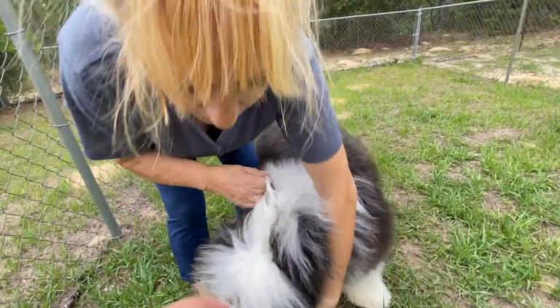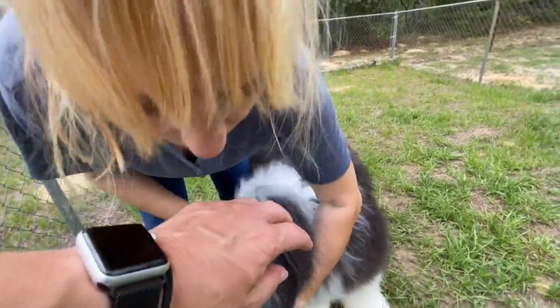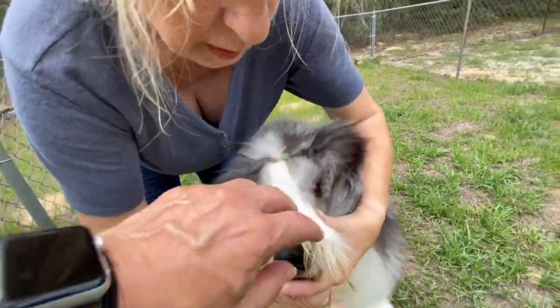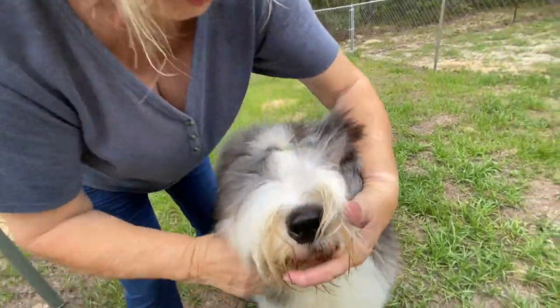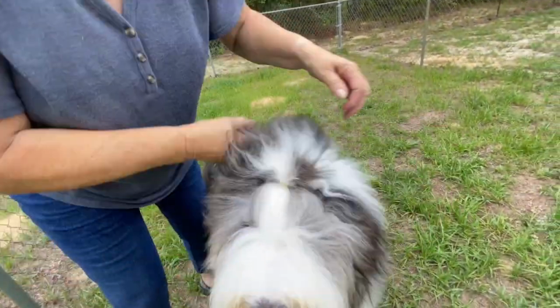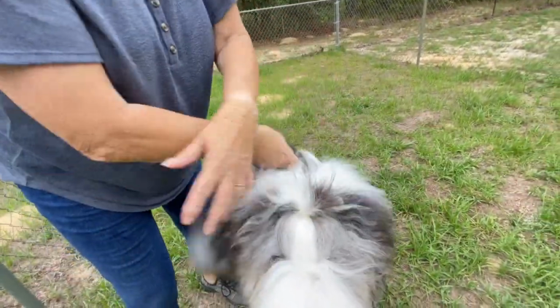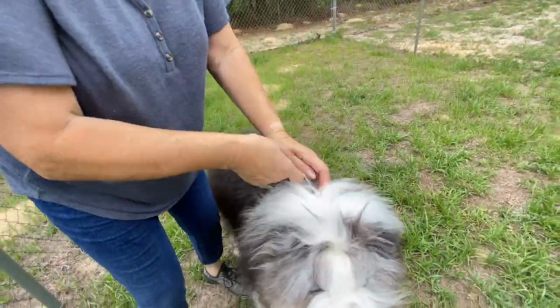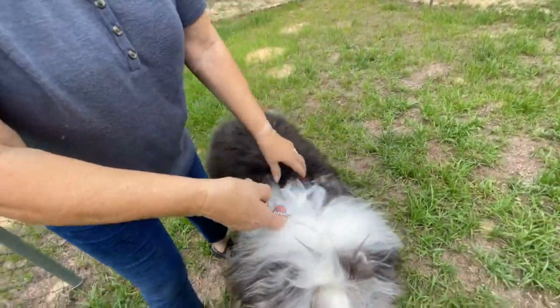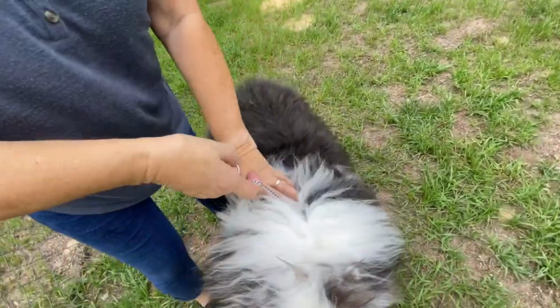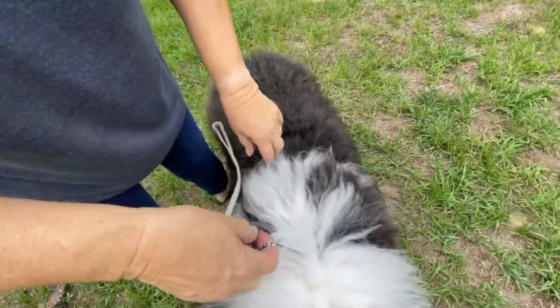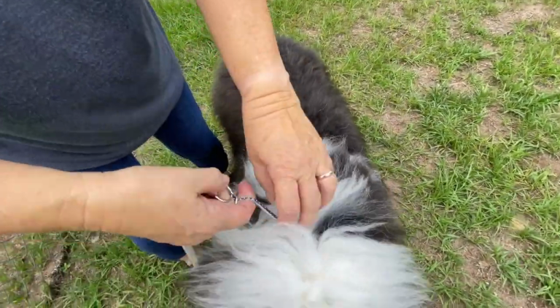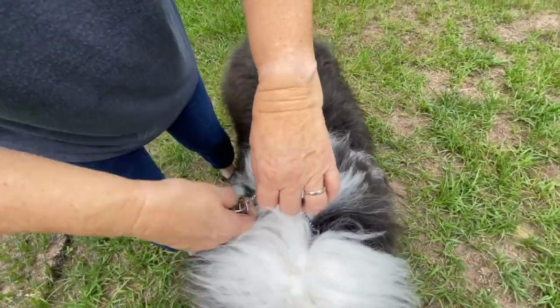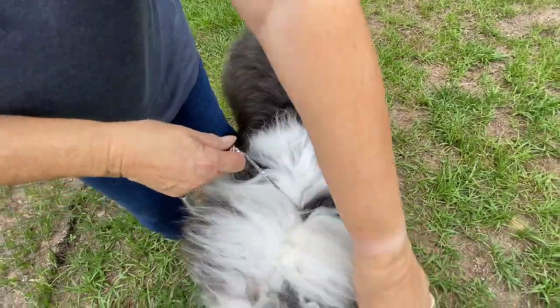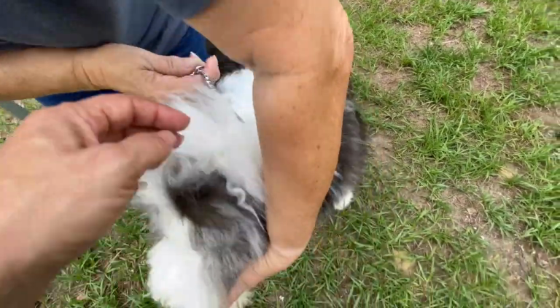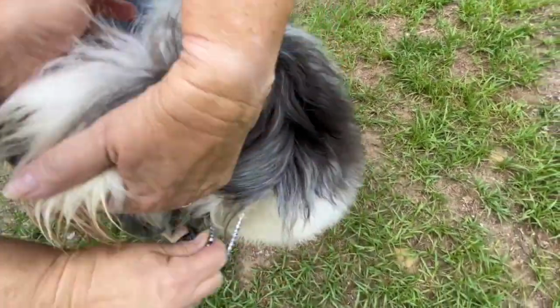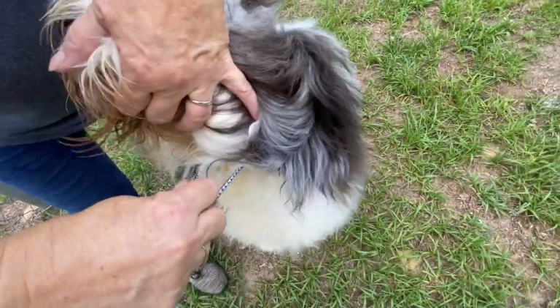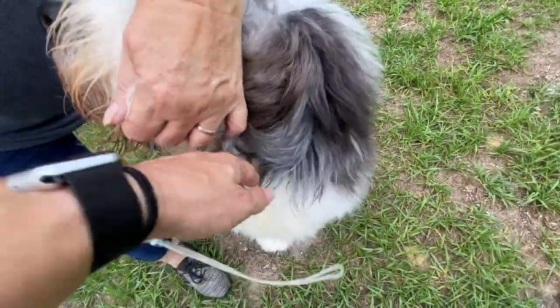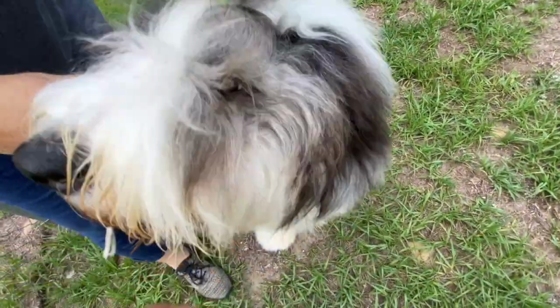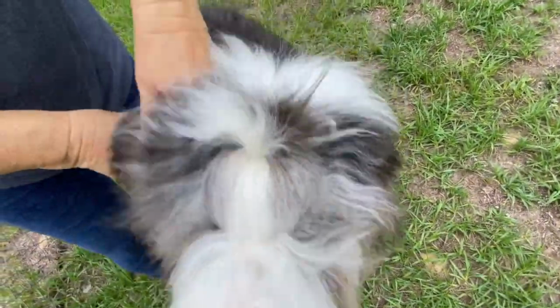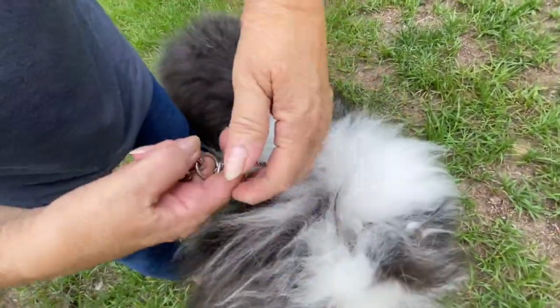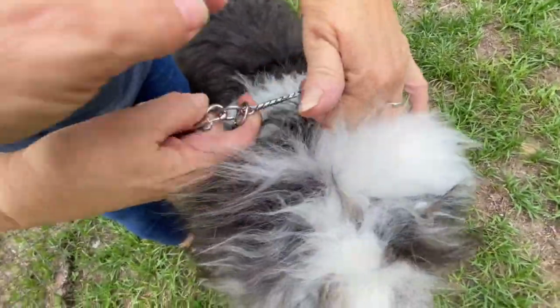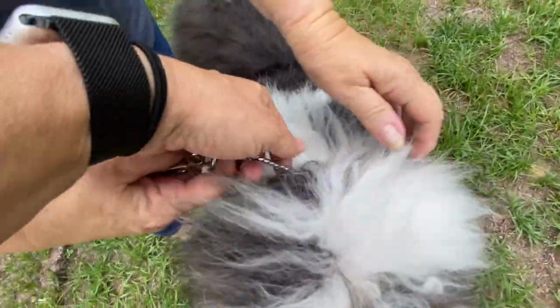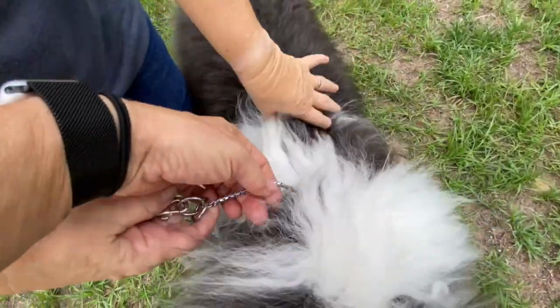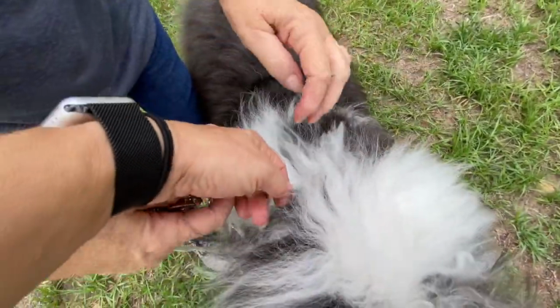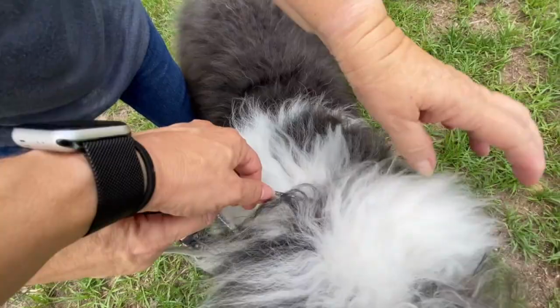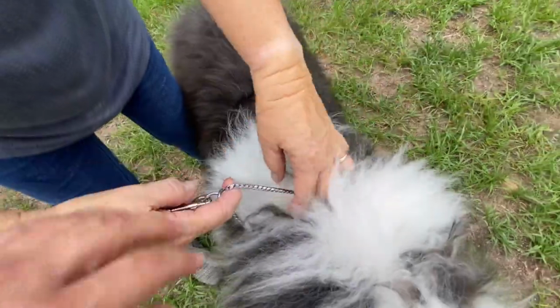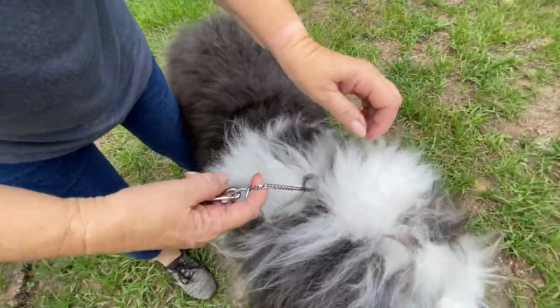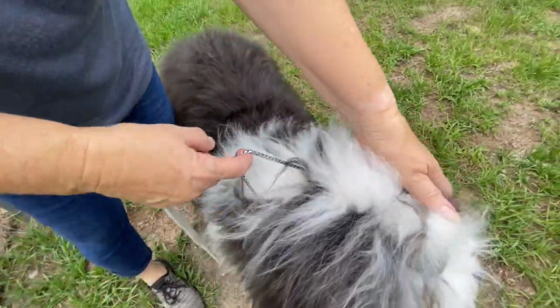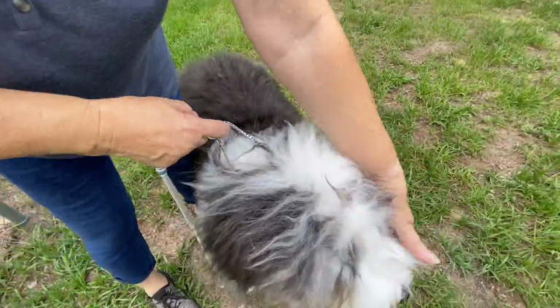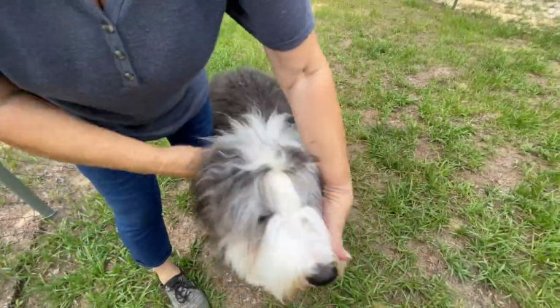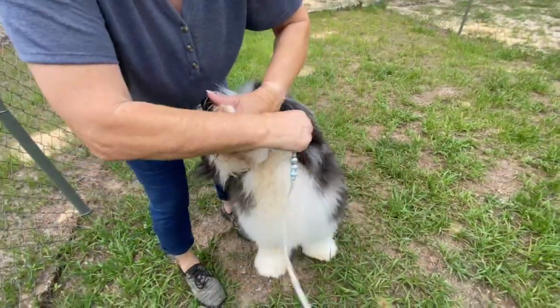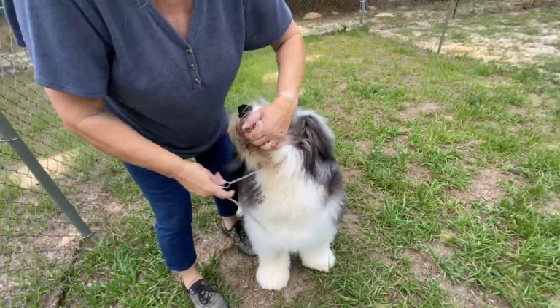How do you keep the chain from getting caught in the coat? Because that is a lot of coat. It doesn't — it just stays there. Because it slides. So it's not going to get caught in the coat — it slides easily.